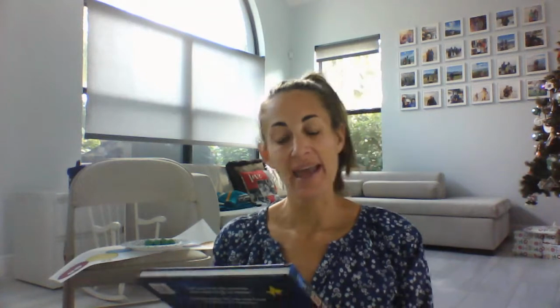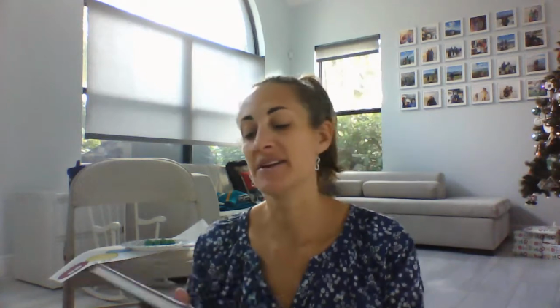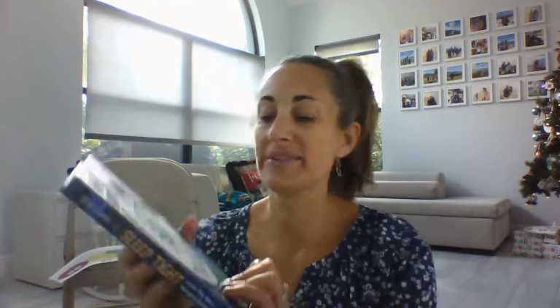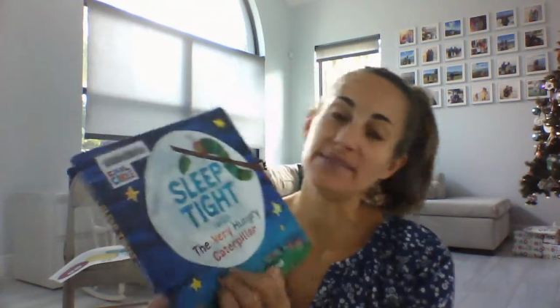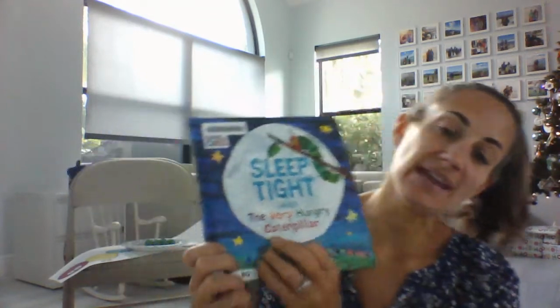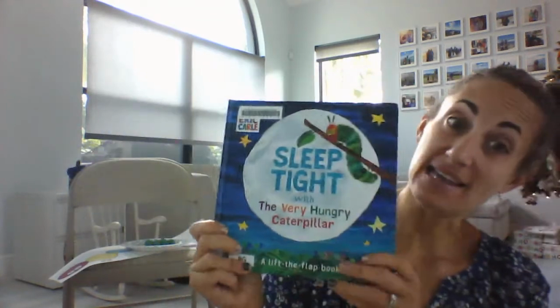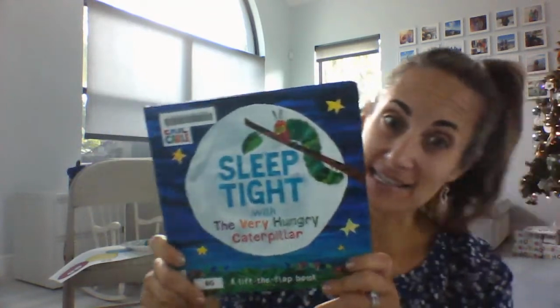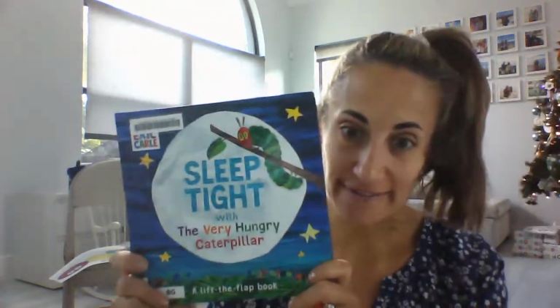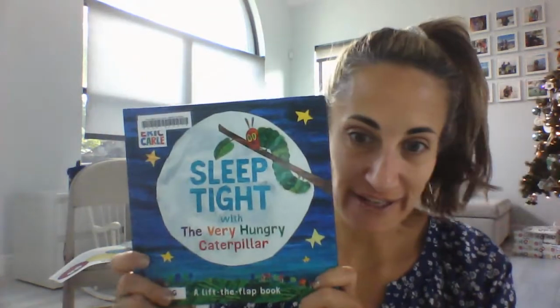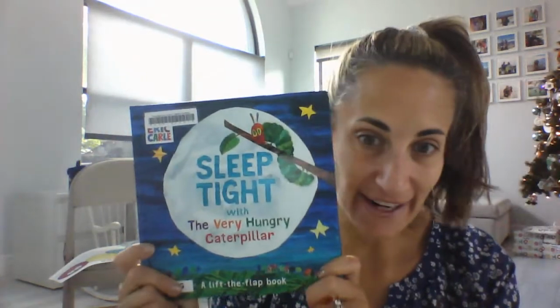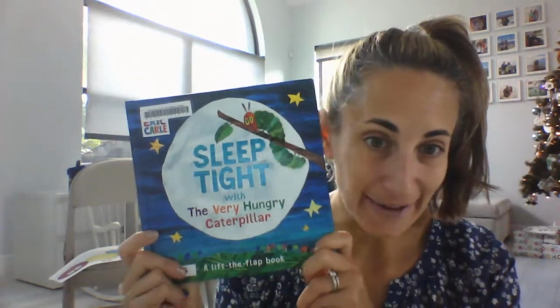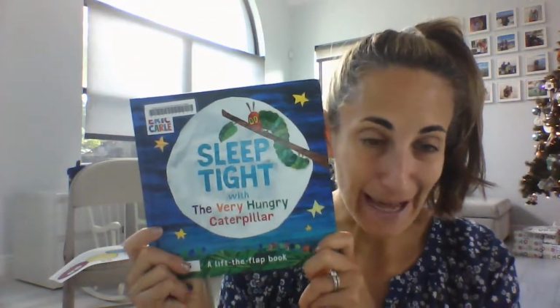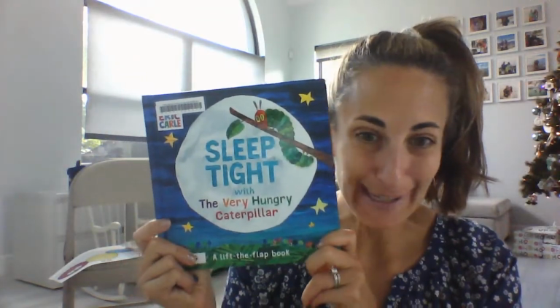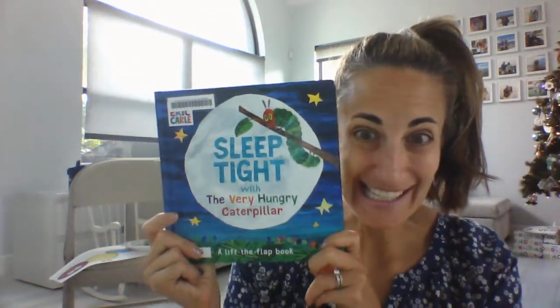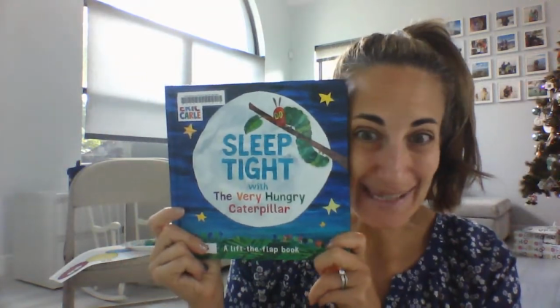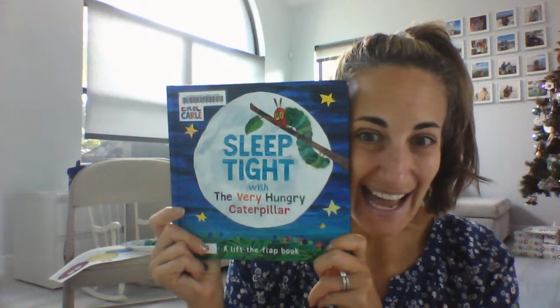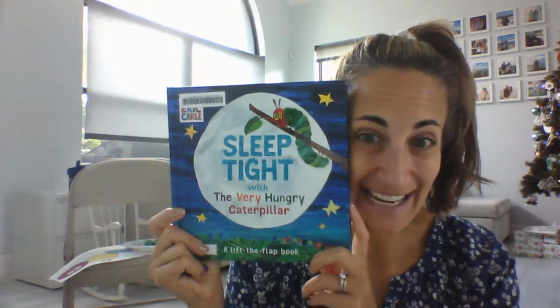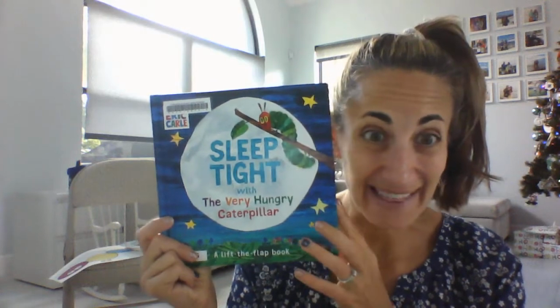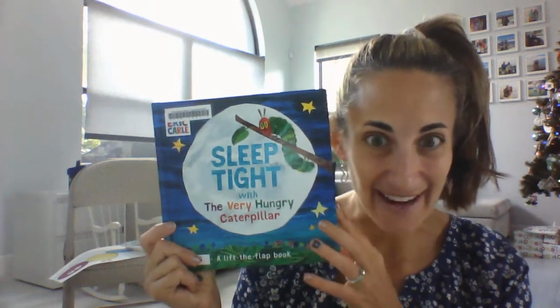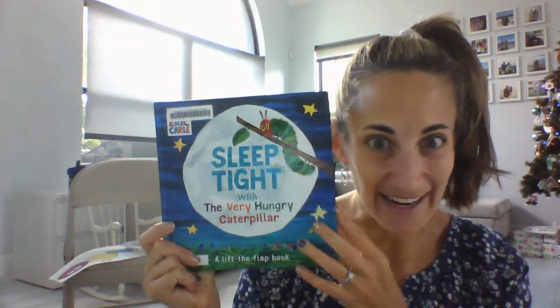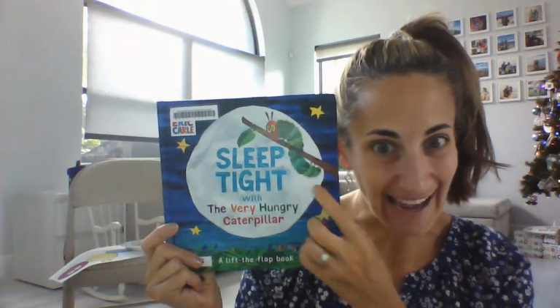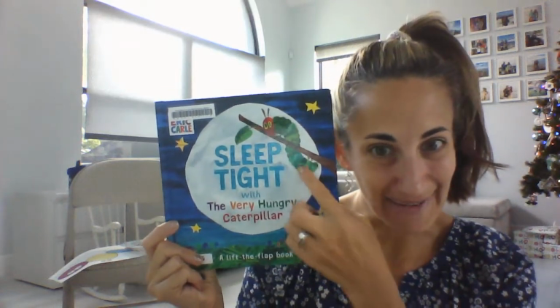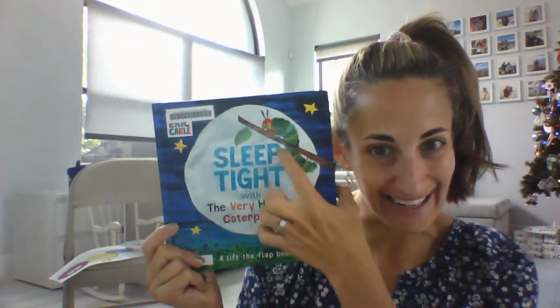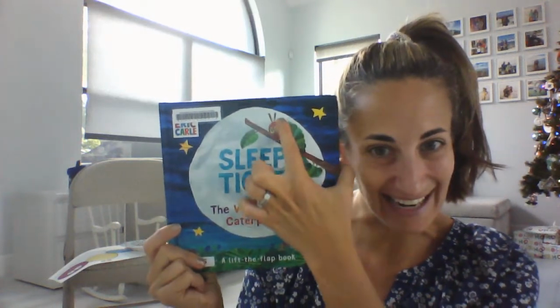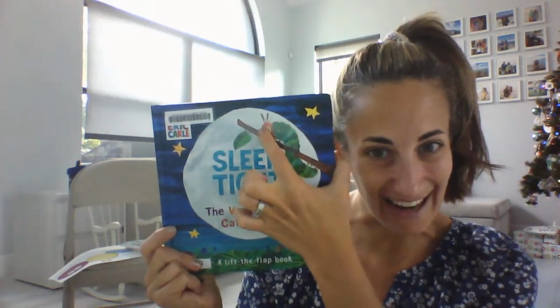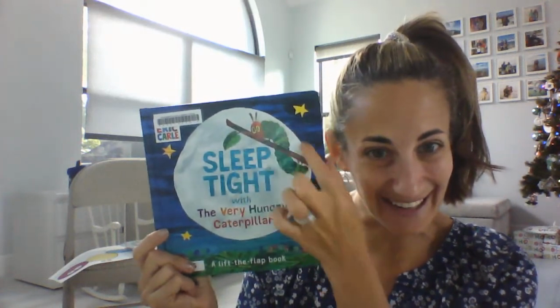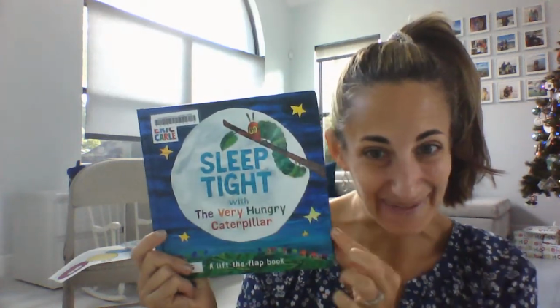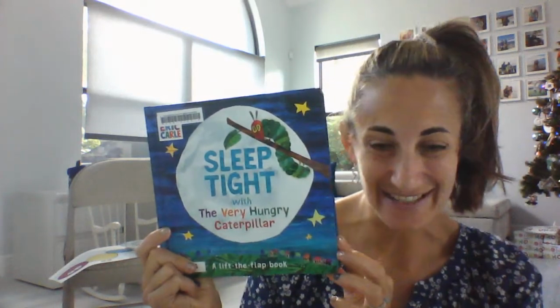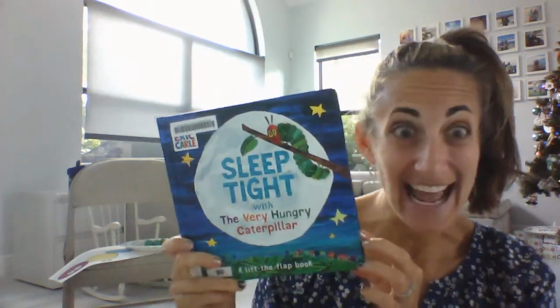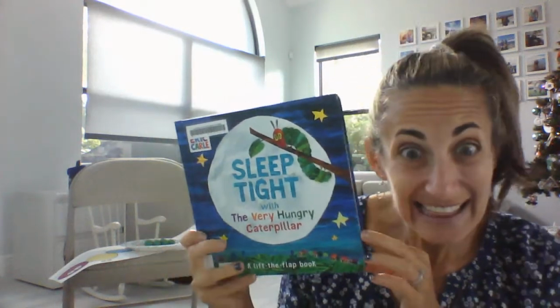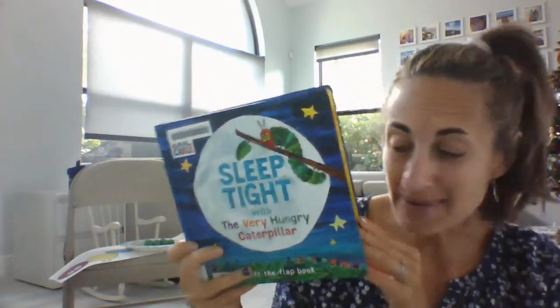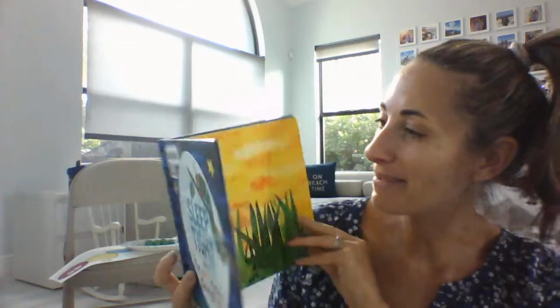Our story this week is a different version of the Very Hungry Caterpillar — Sleep Tight with the Very Hungry Caterpillar. See our caterpillar up in the tree? Let's see what happens.